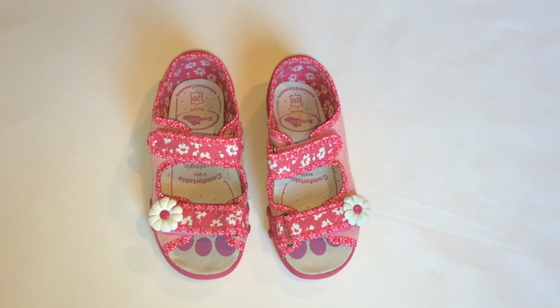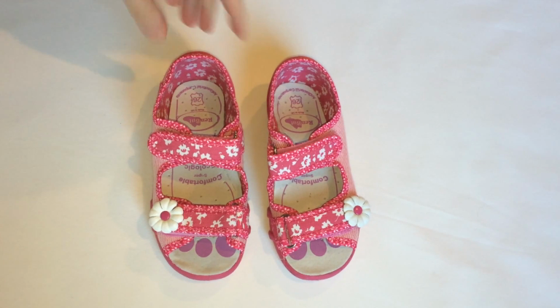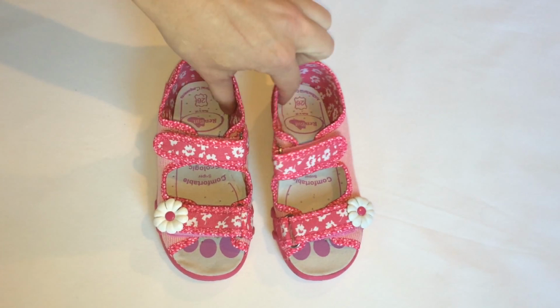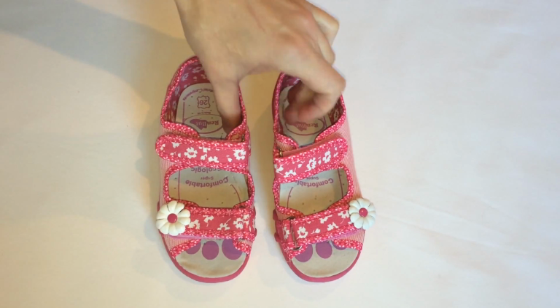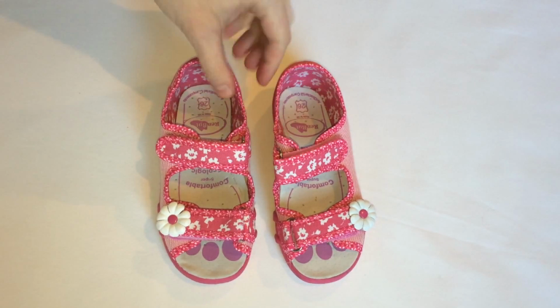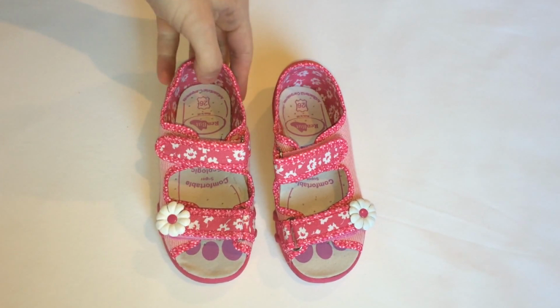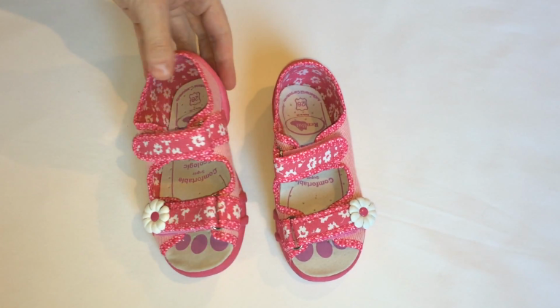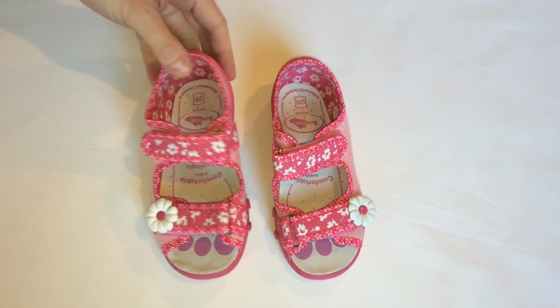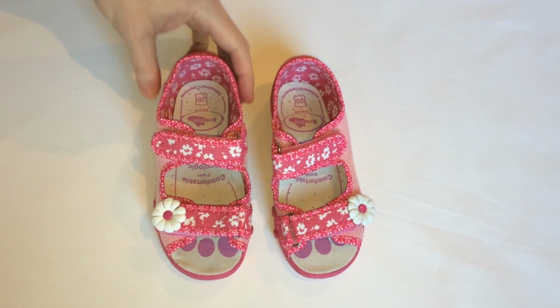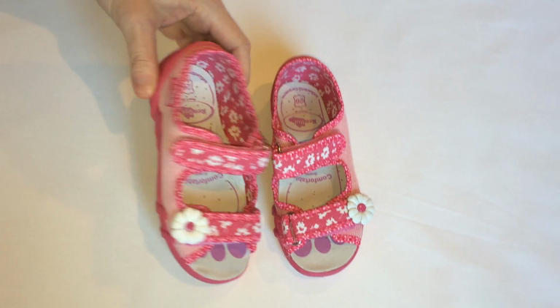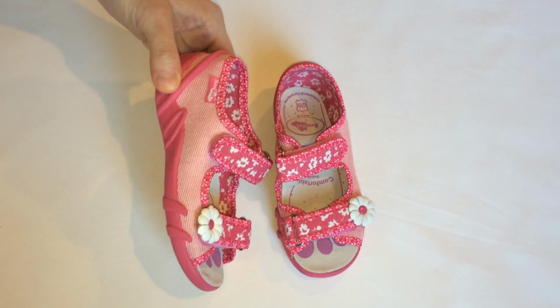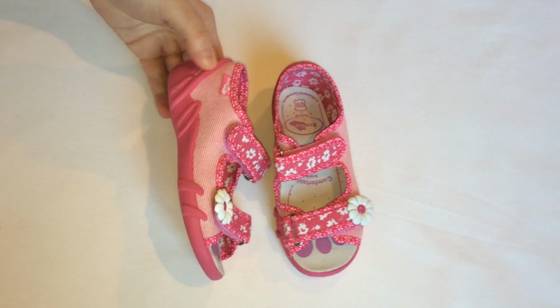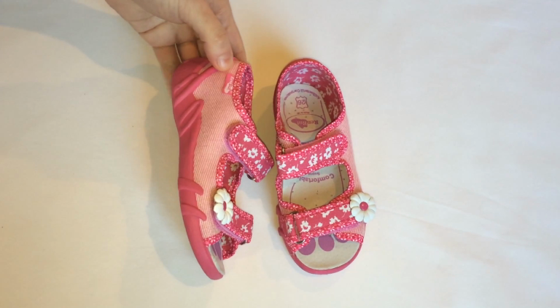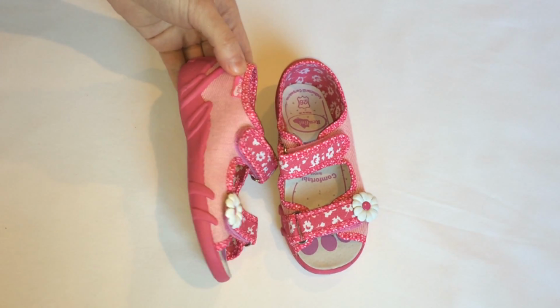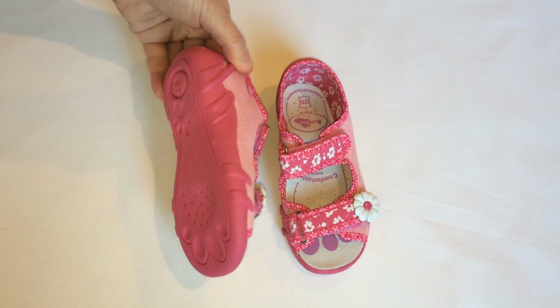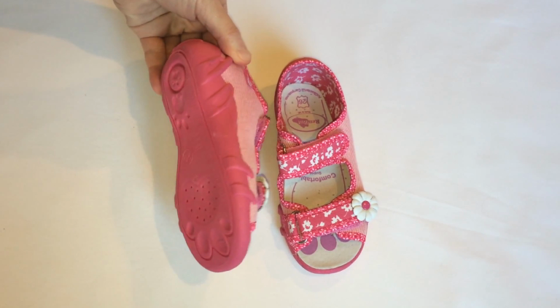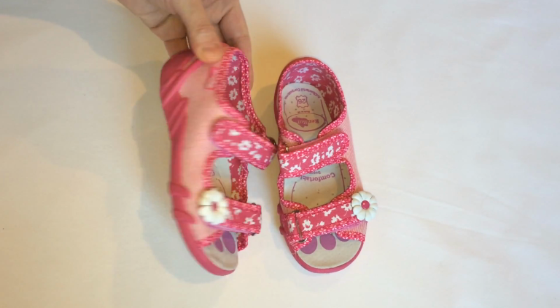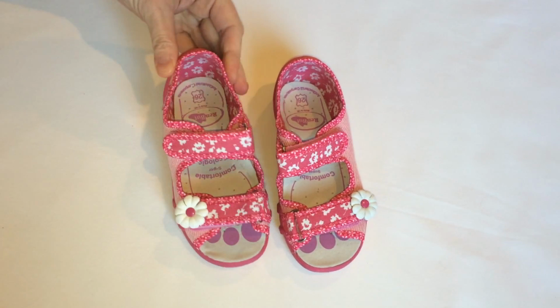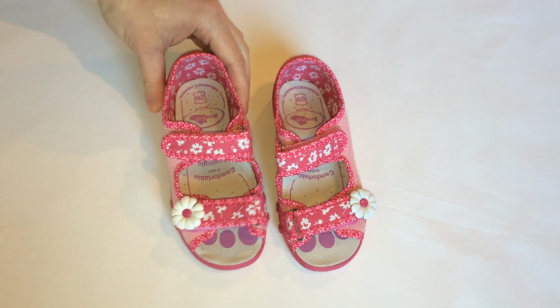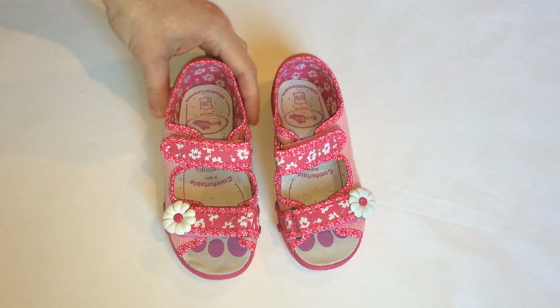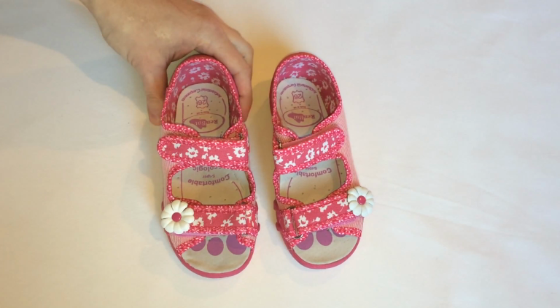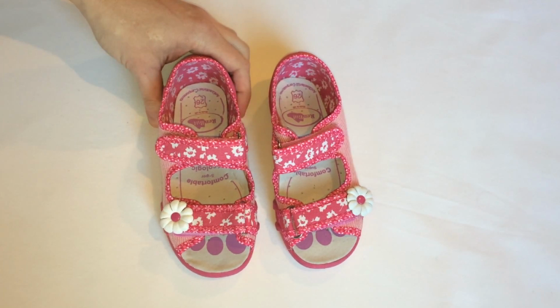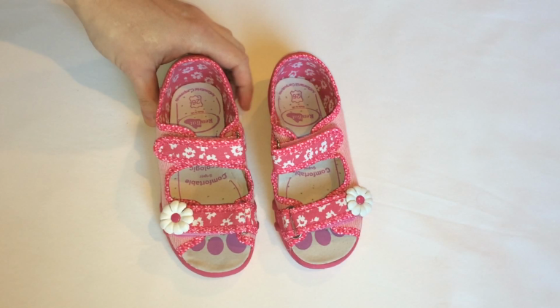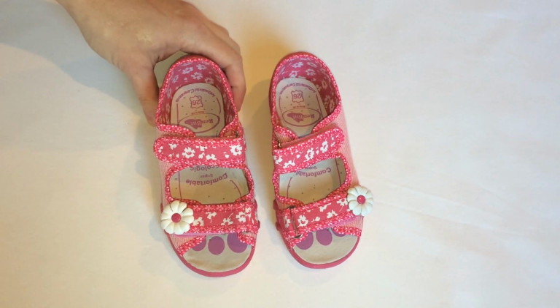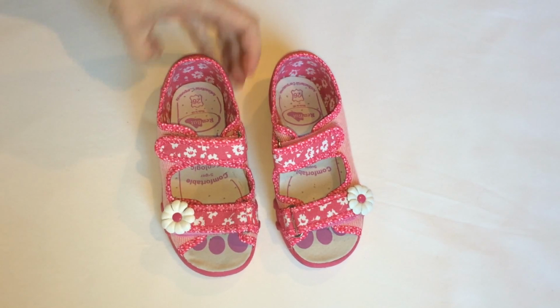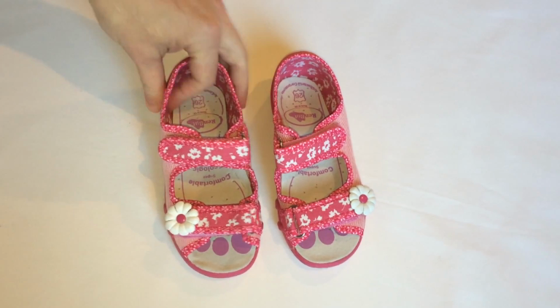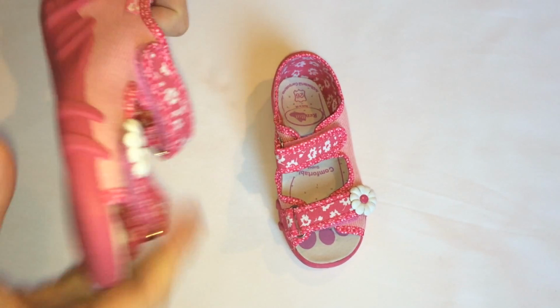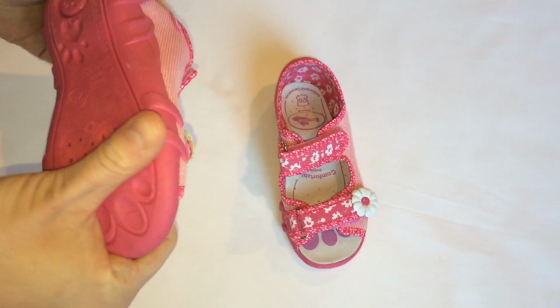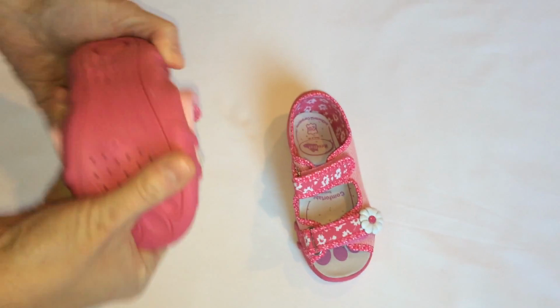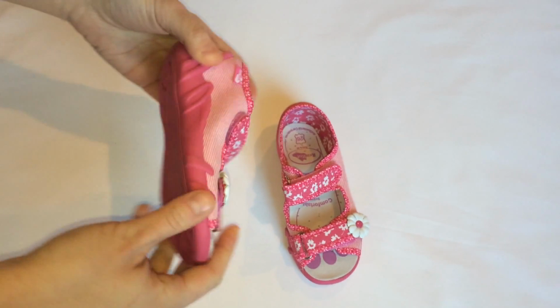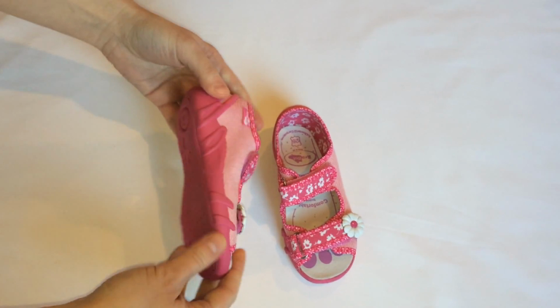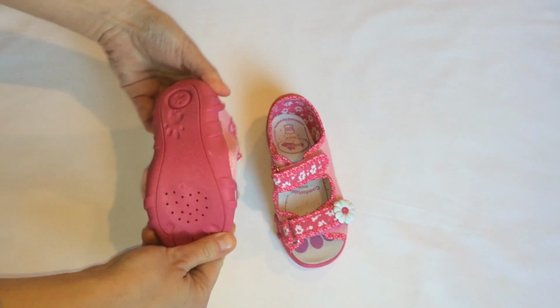What you can see here are very cute shoes which are made in Europe from materials coming from Europe. They don't have any harmful substances. They are elastic and very comfortable.